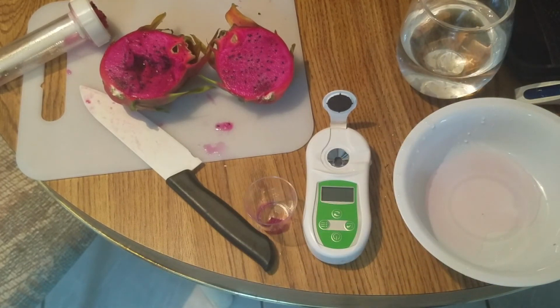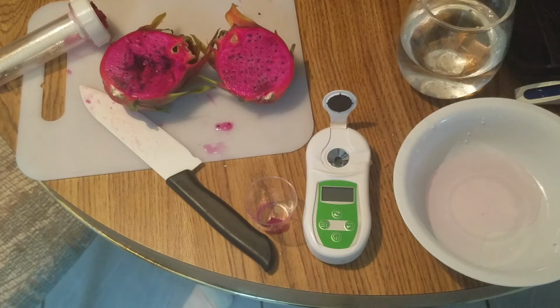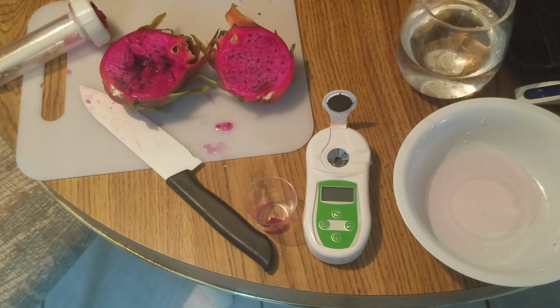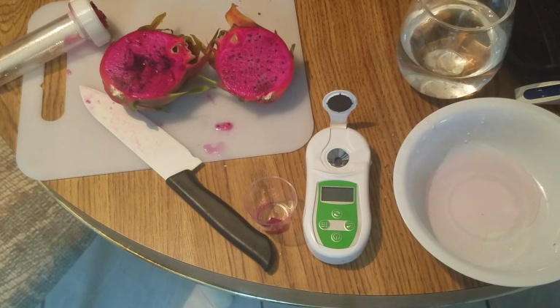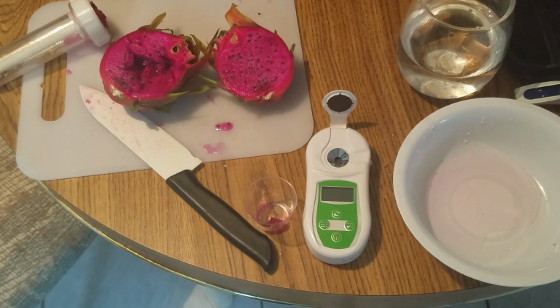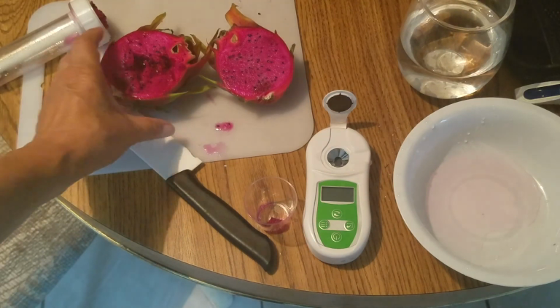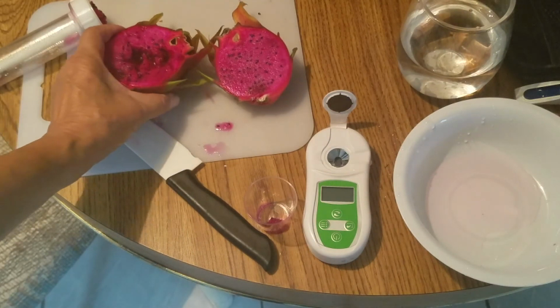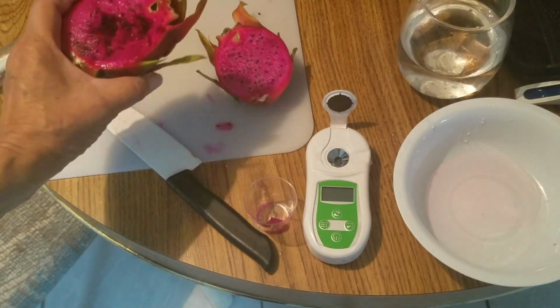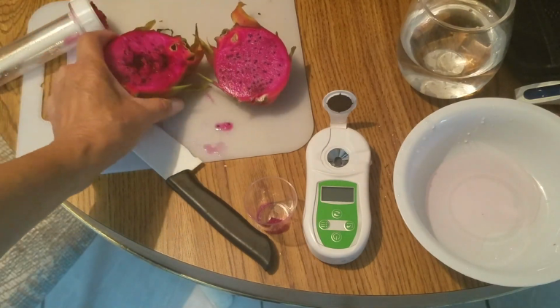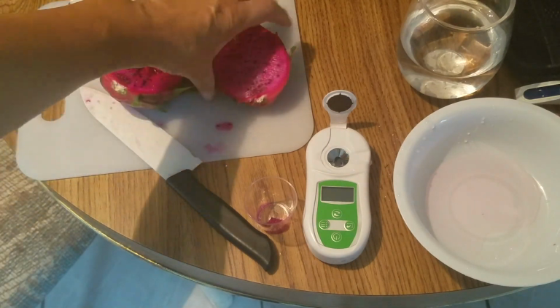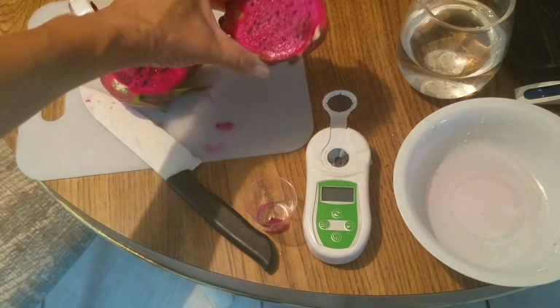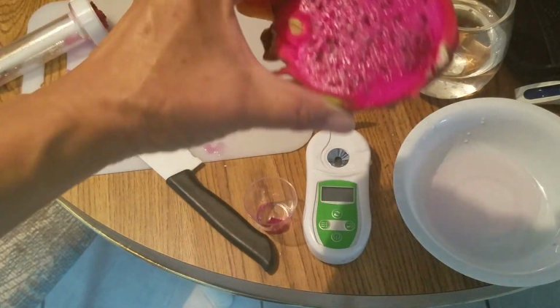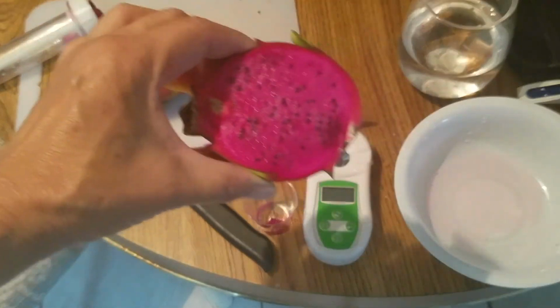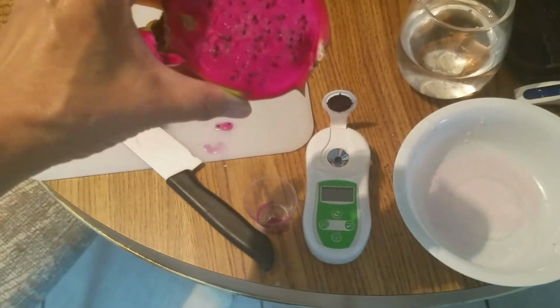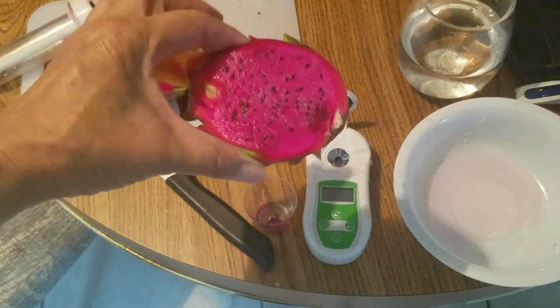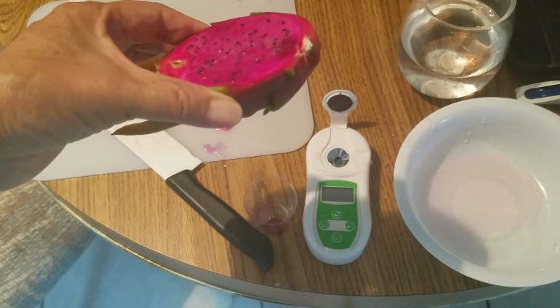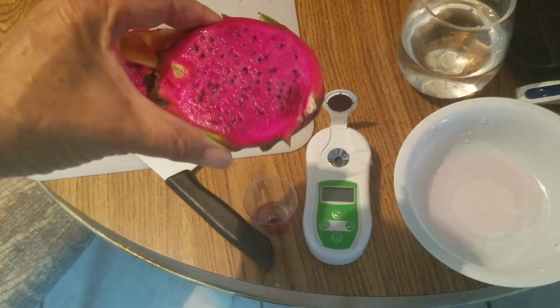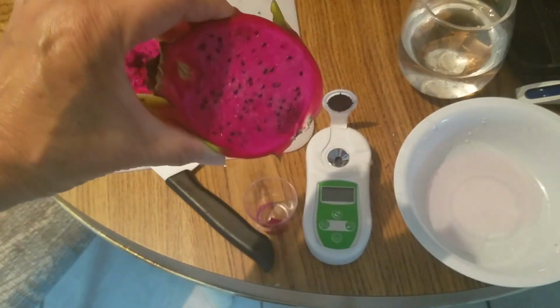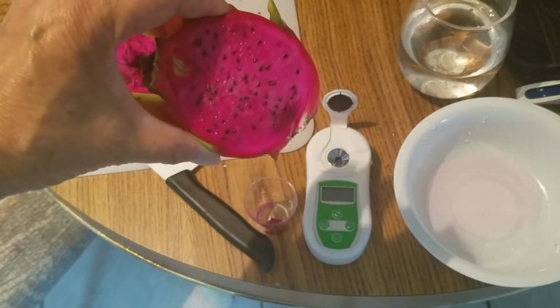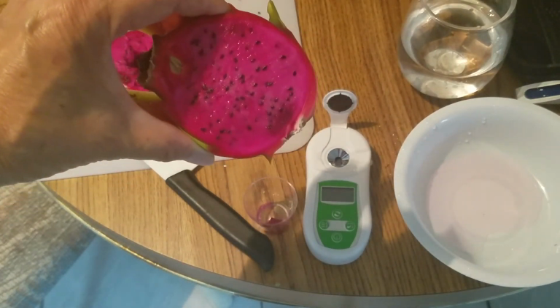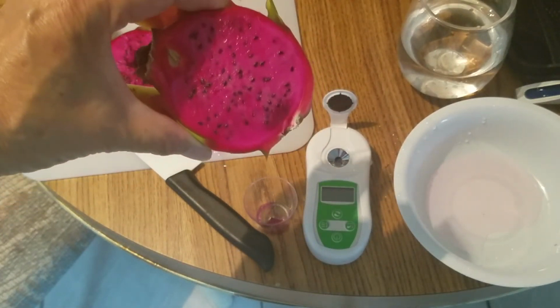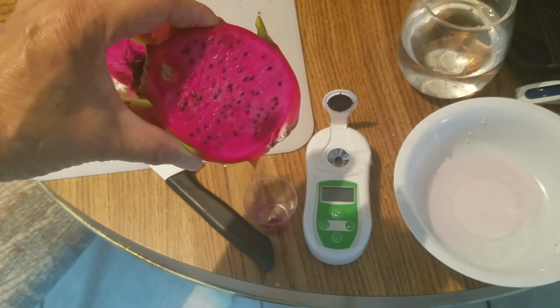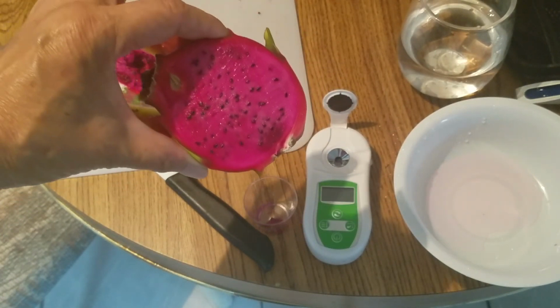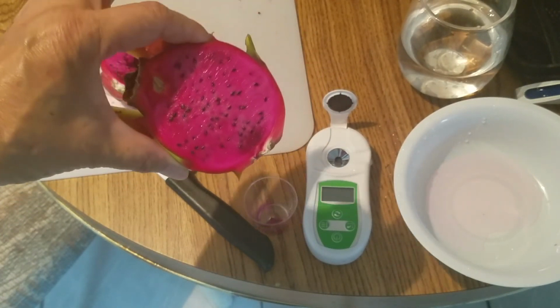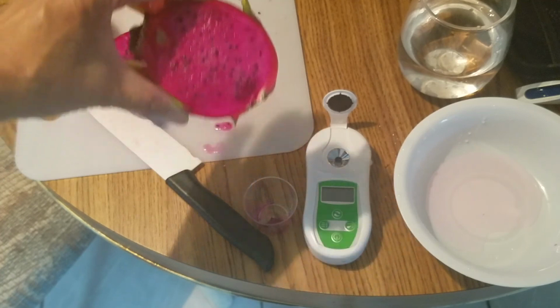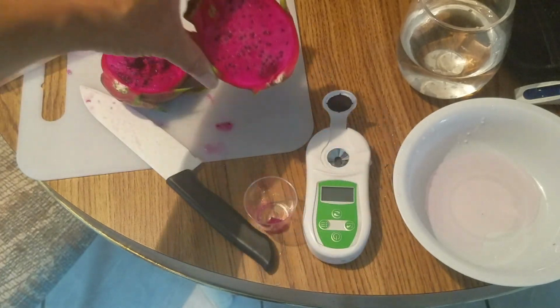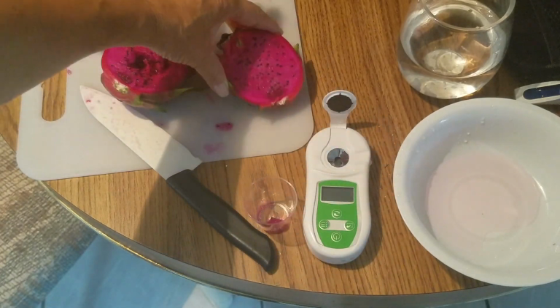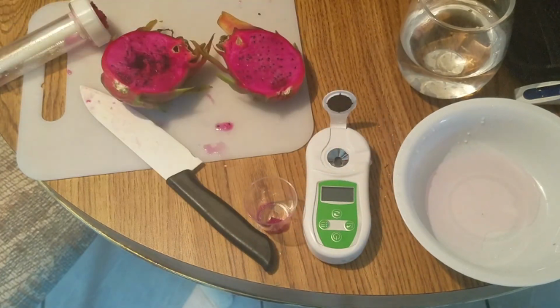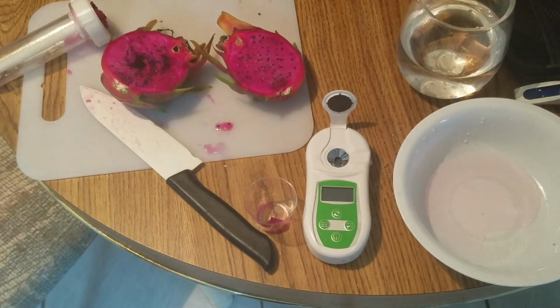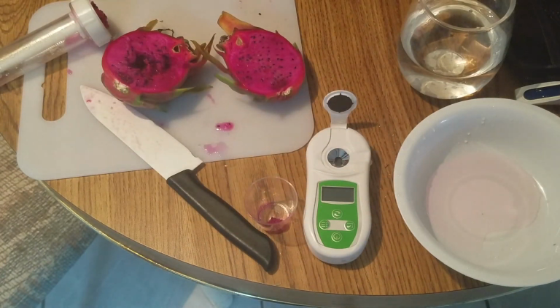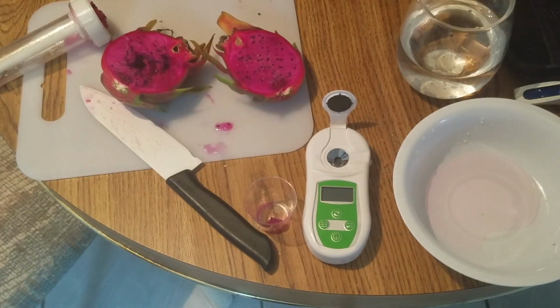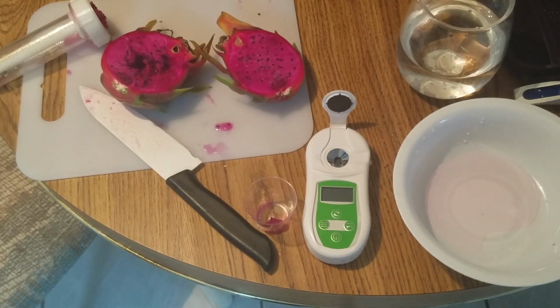That concludes today's video. My very first American Beauty dragon fruit — the Brix reading is 19. Thank you for watching, and I'm going to enjoy this fruit. See you next time.